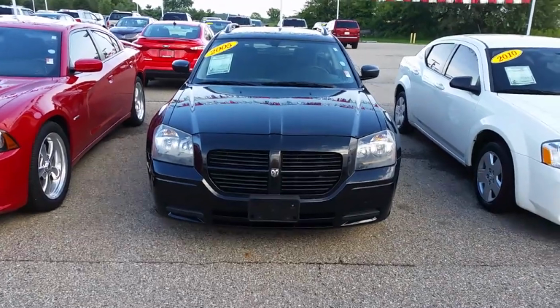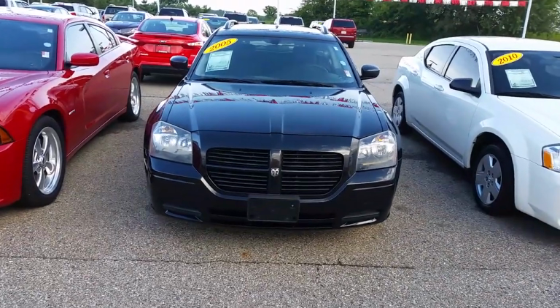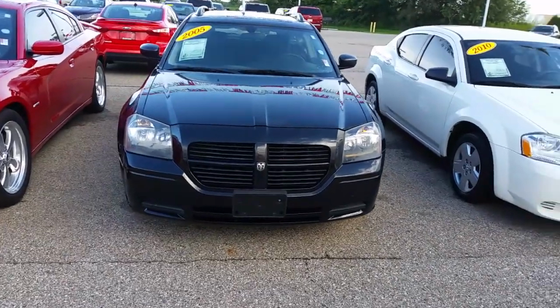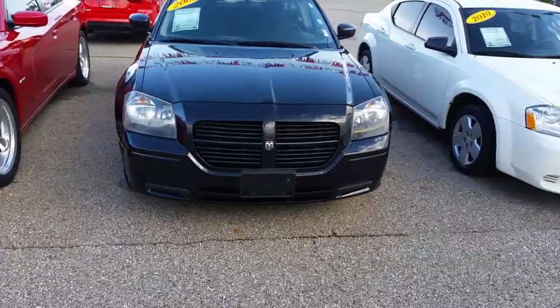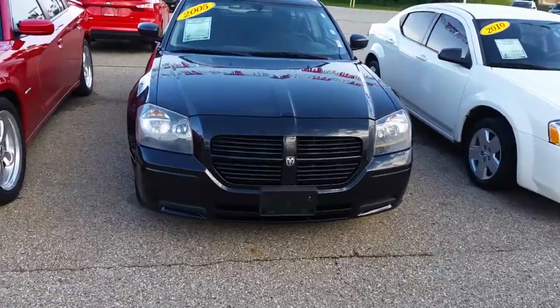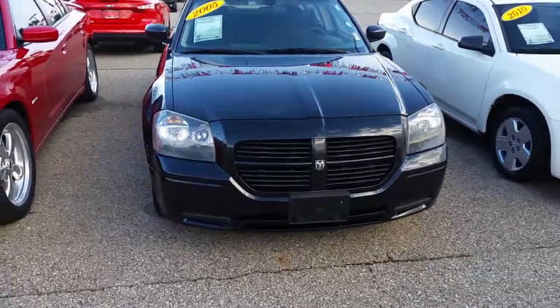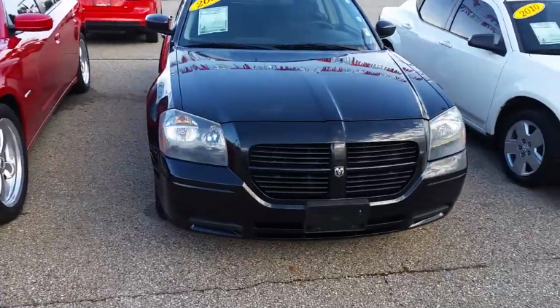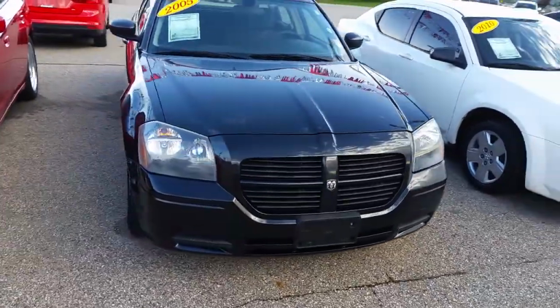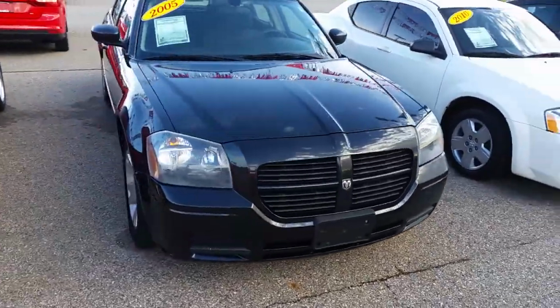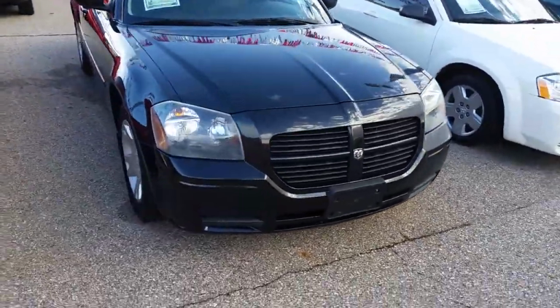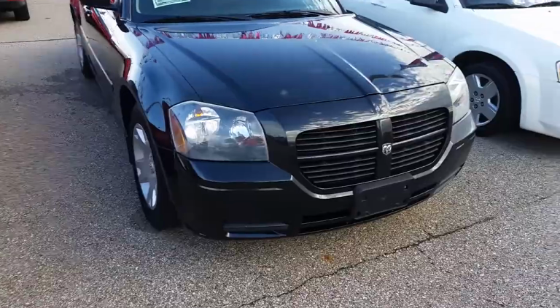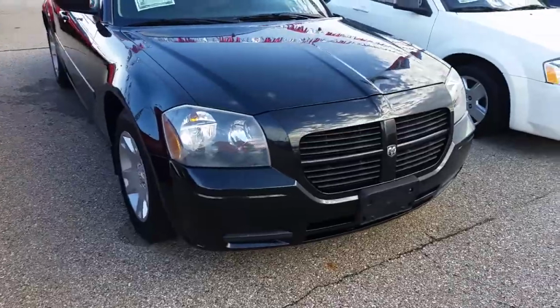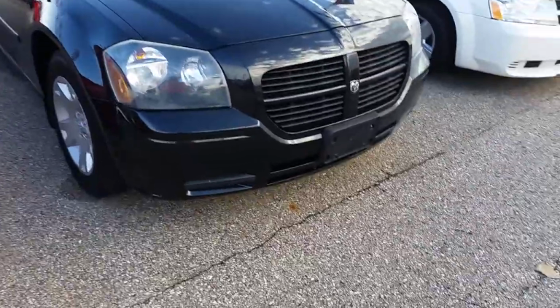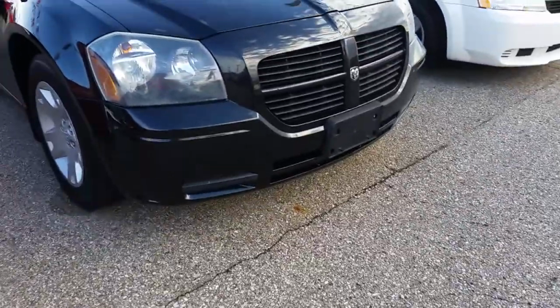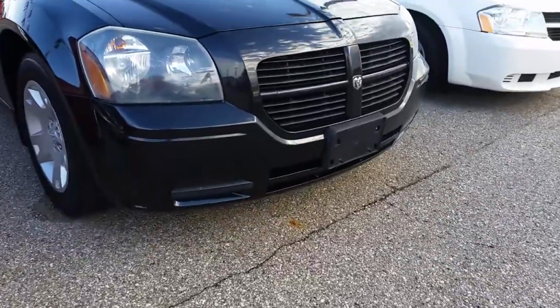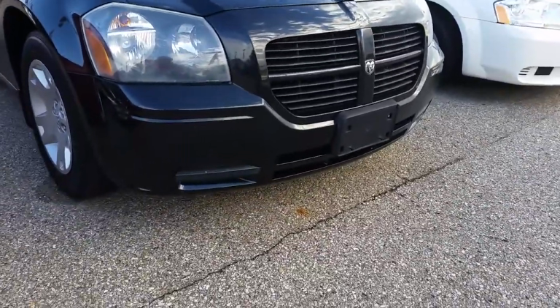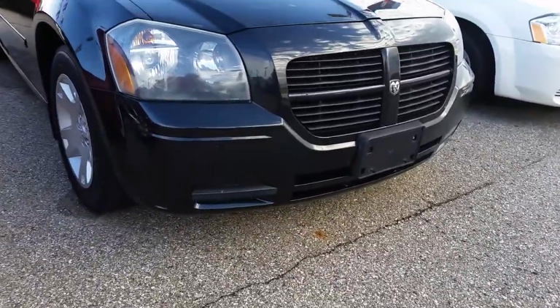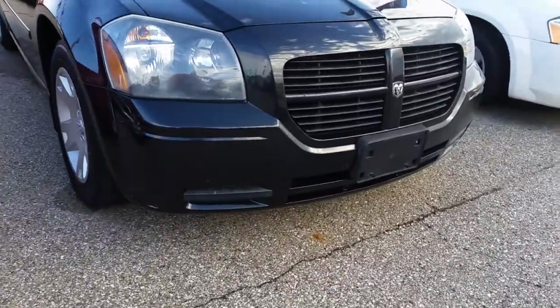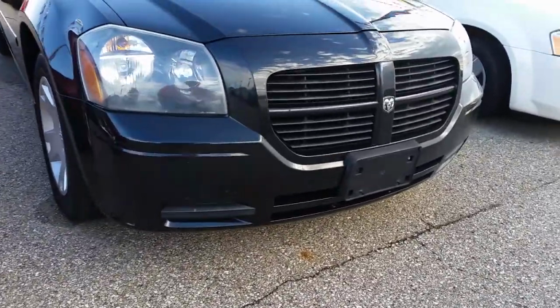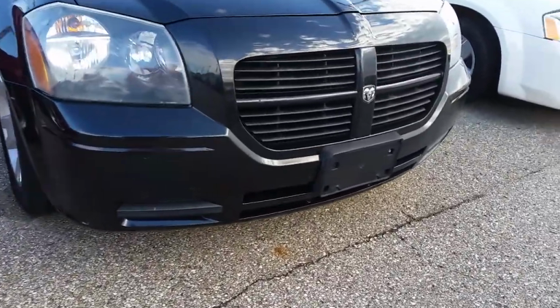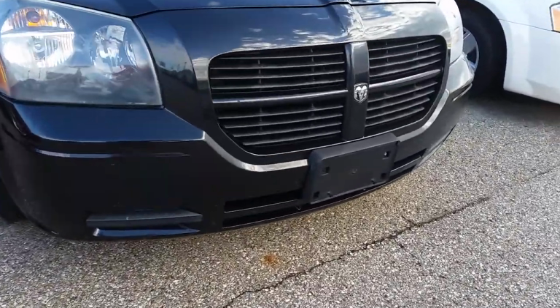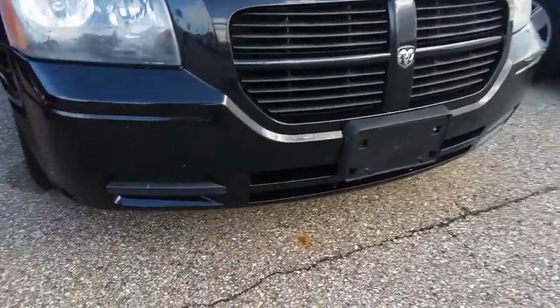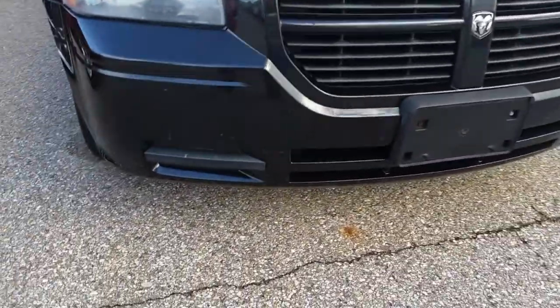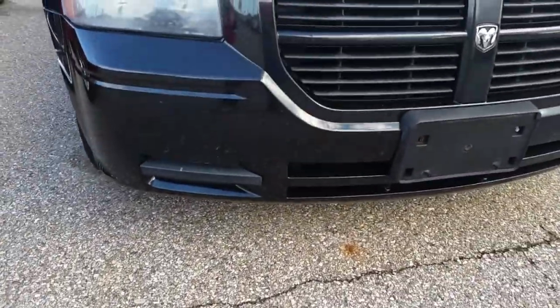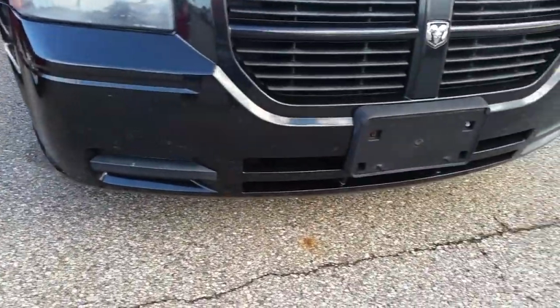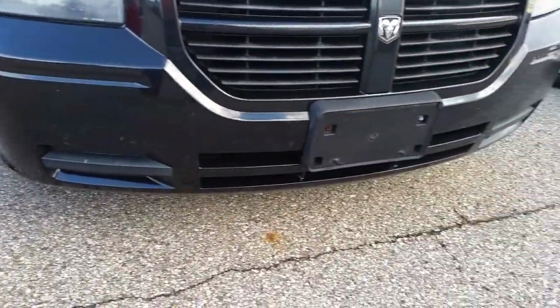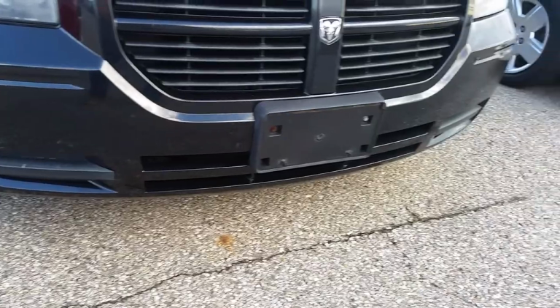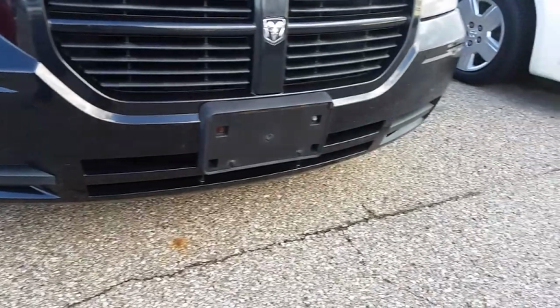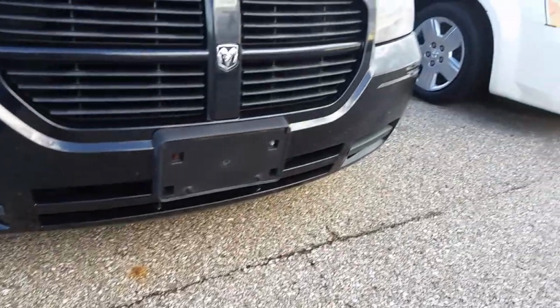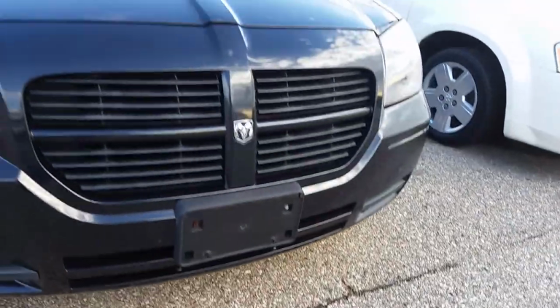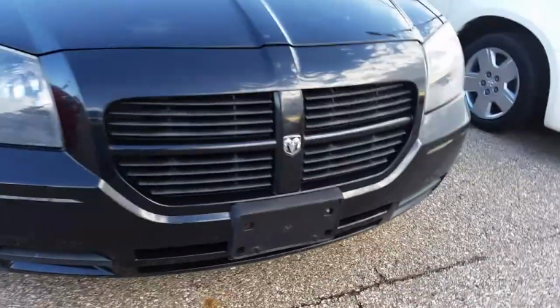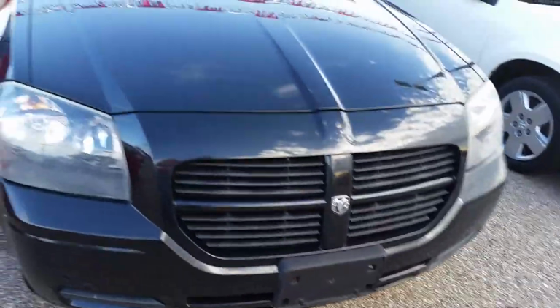Alright Derek, here's the walk around of the Magnum. As you can see, it's in really good shape. There's a little bit of wax here on the front bumper still, just from when they detailed it.